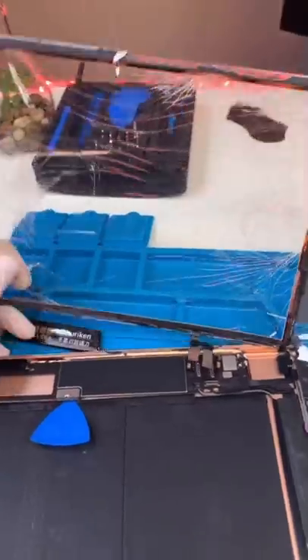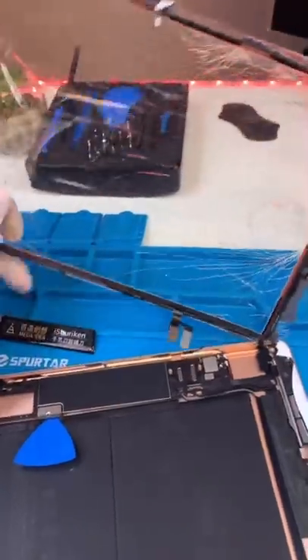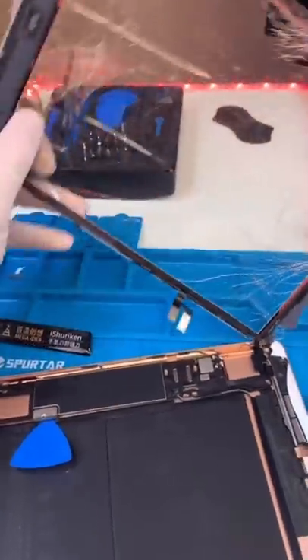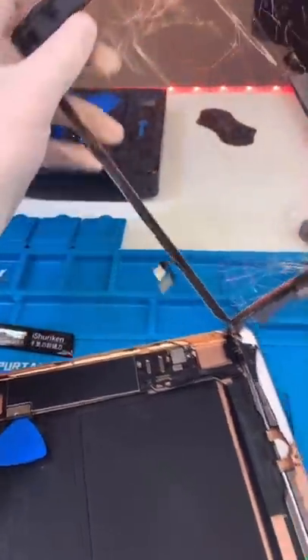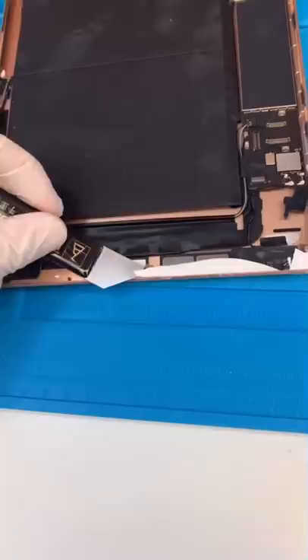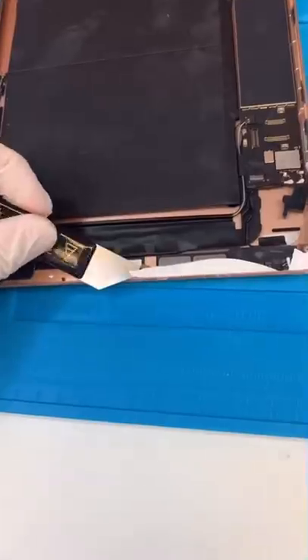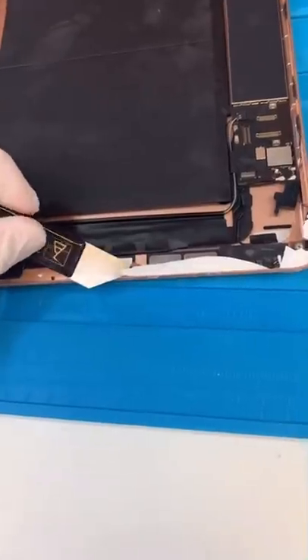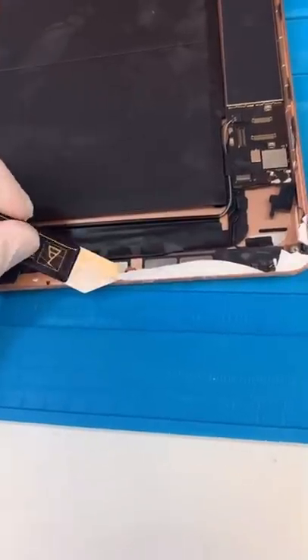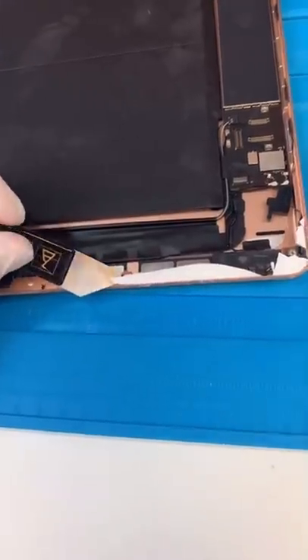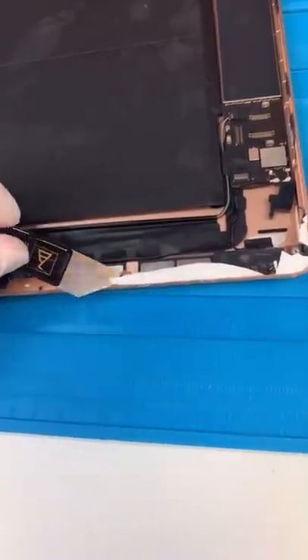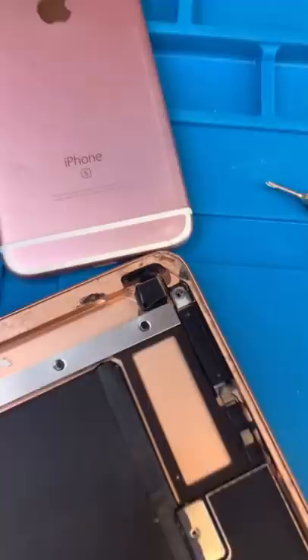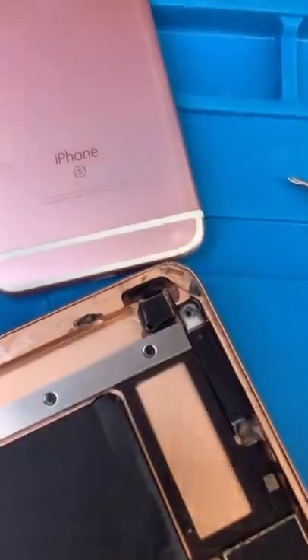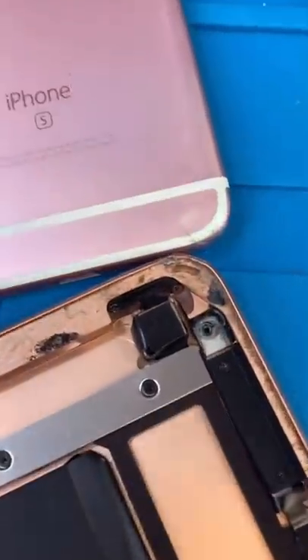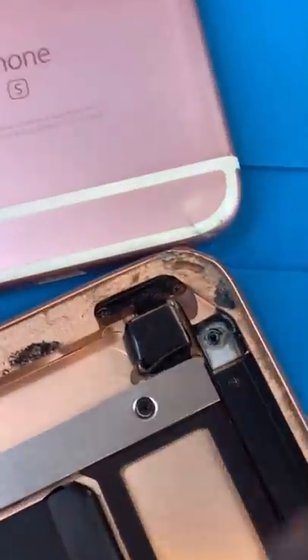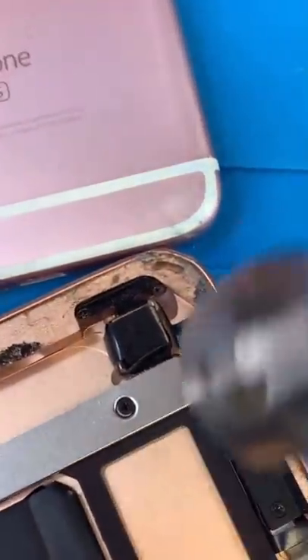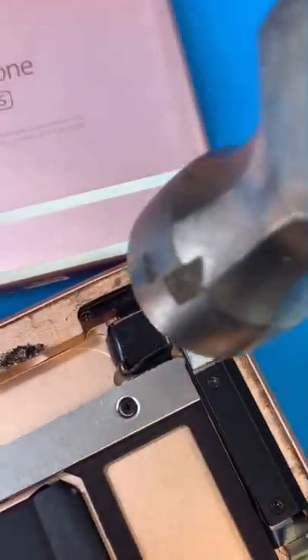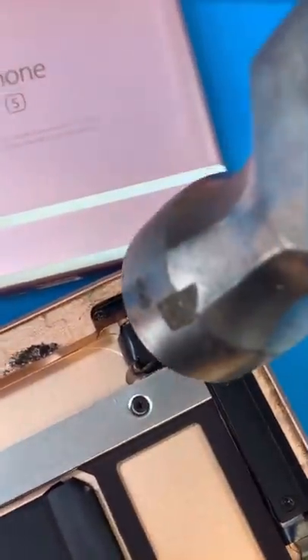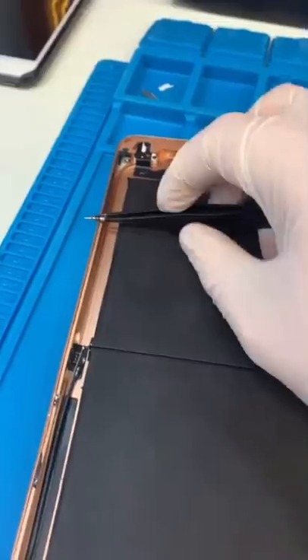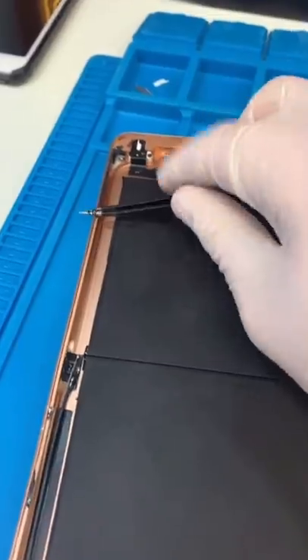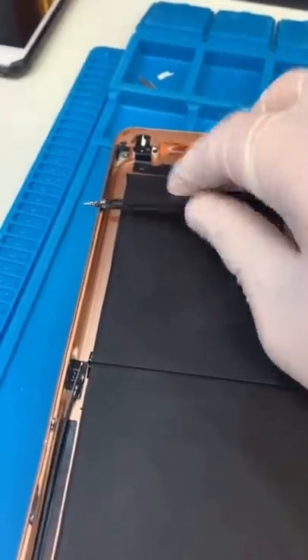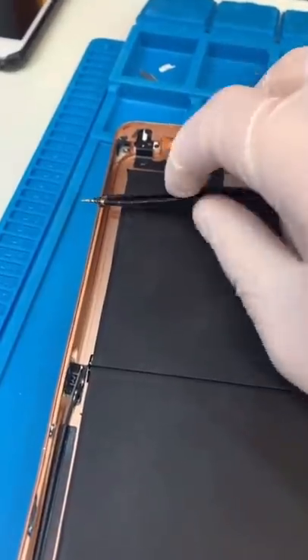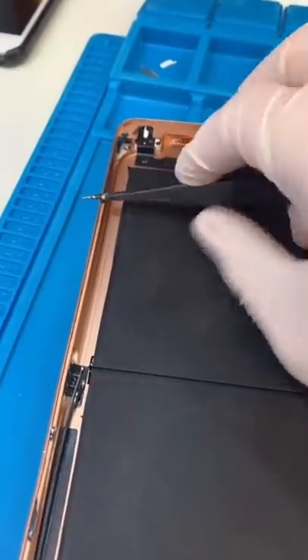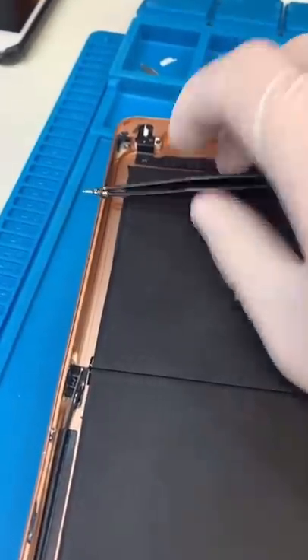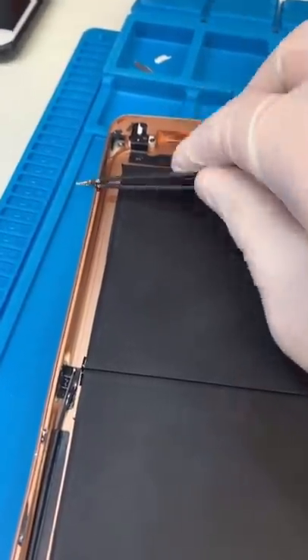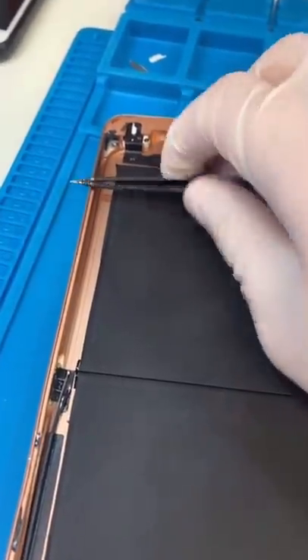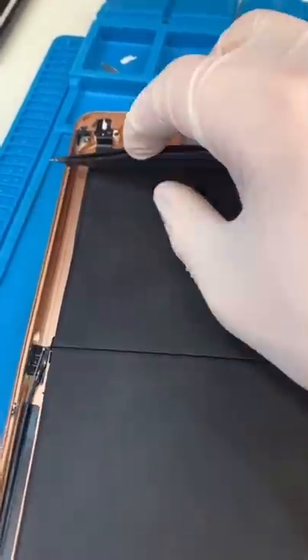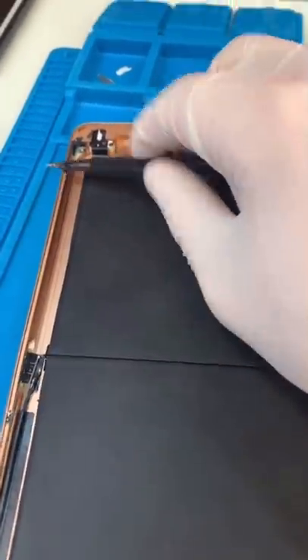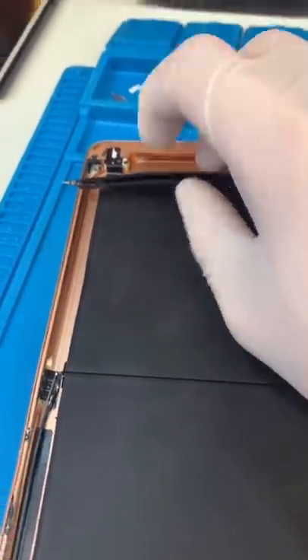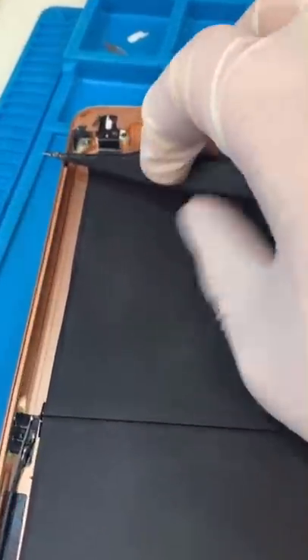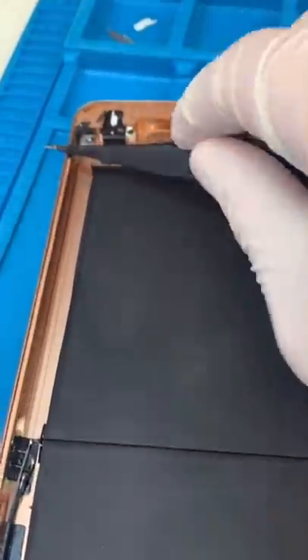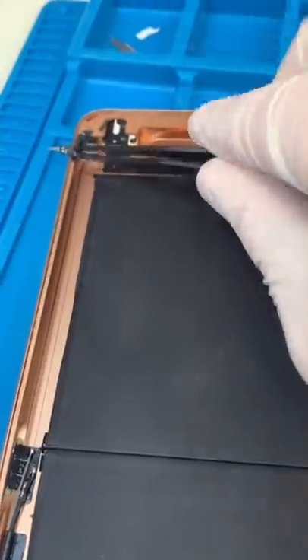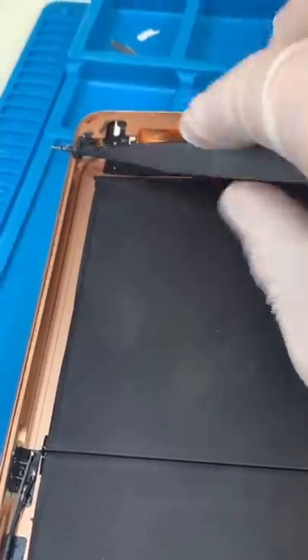Remove the old glass and clean up the frame. Now we've got to get this corner back into good shape. This iPad will probably never be perfect, but we're going to try and get as close as we can.